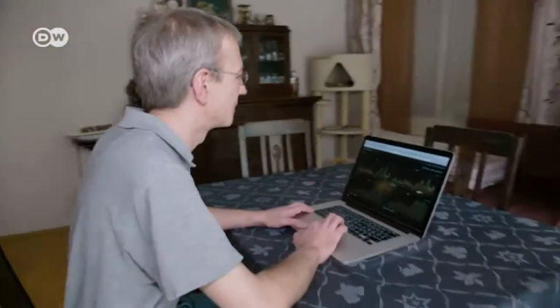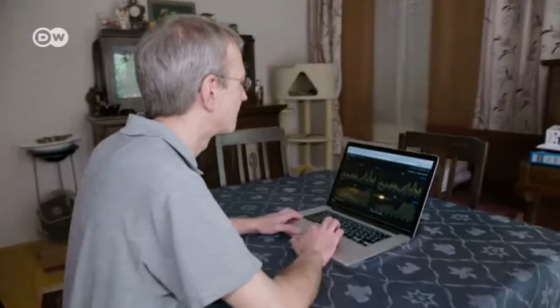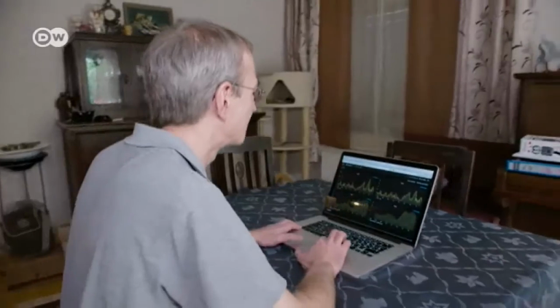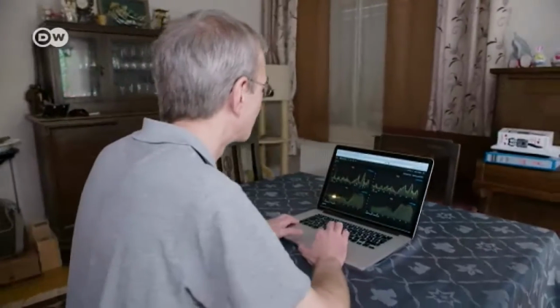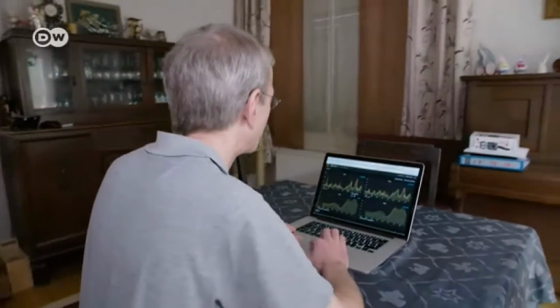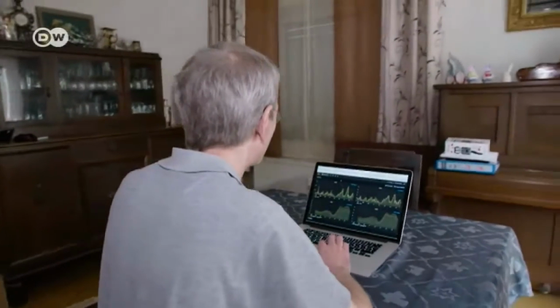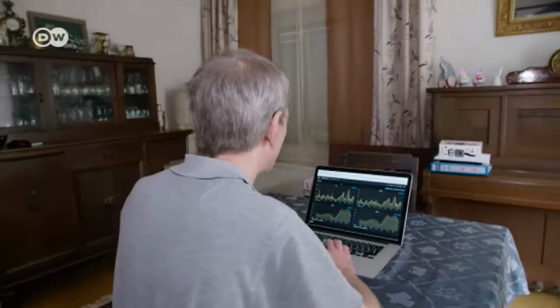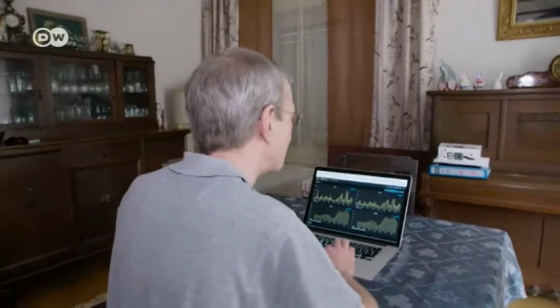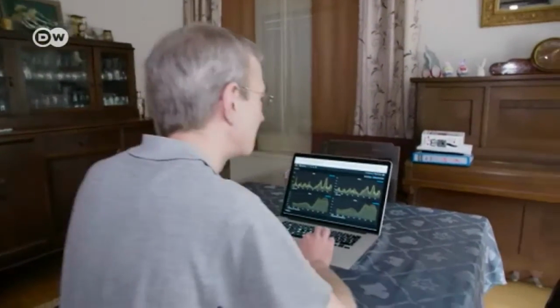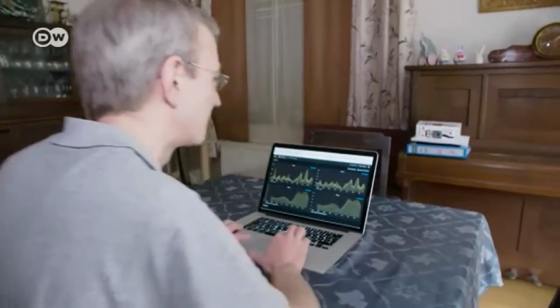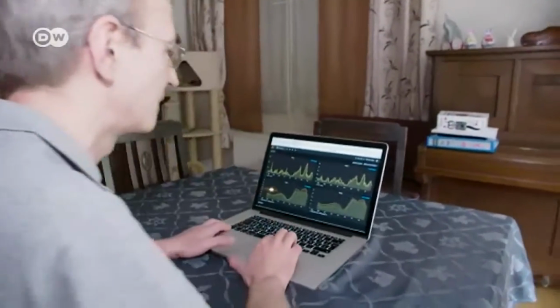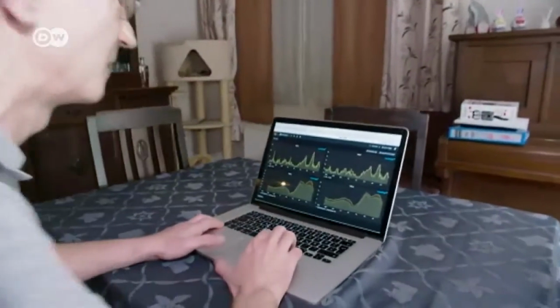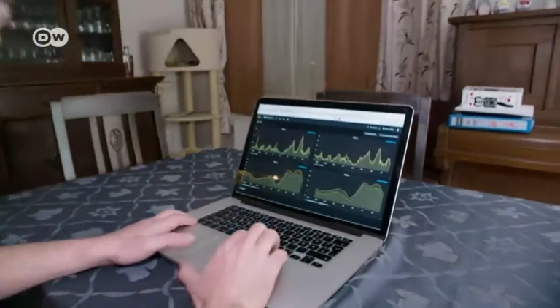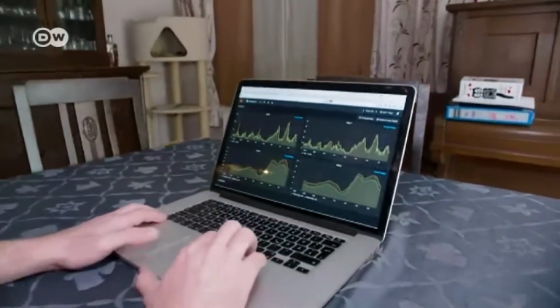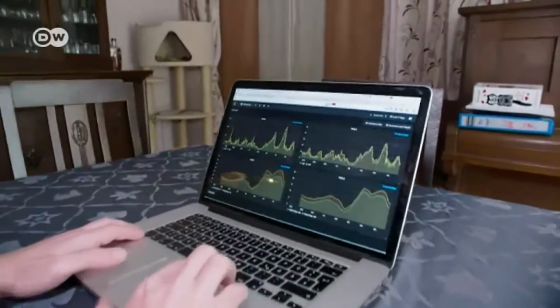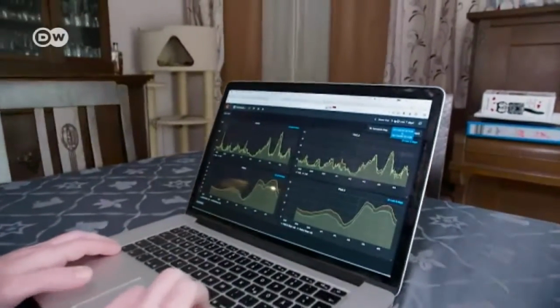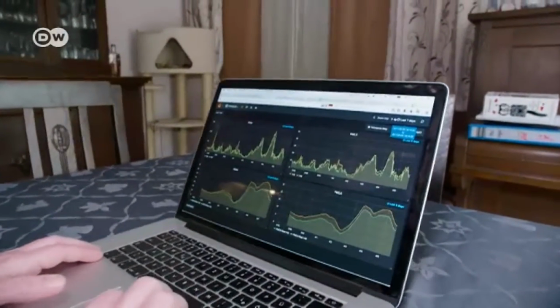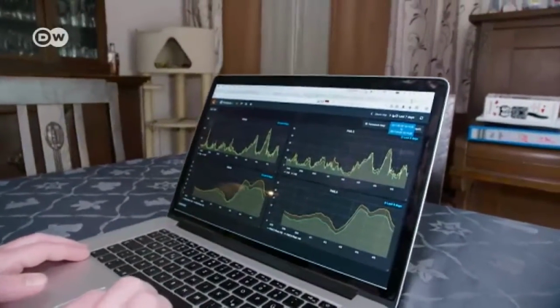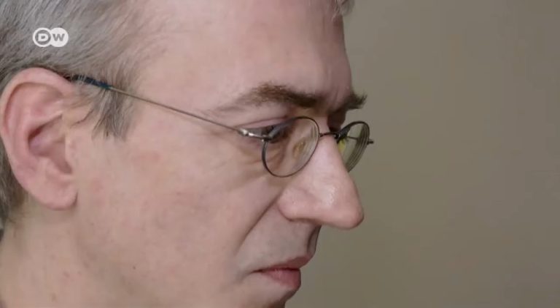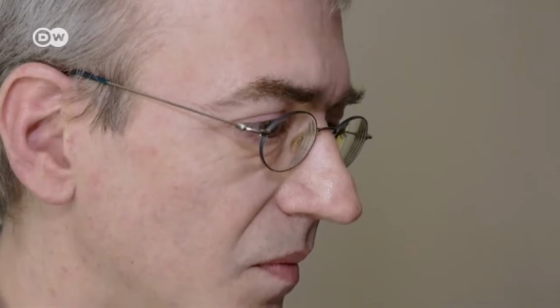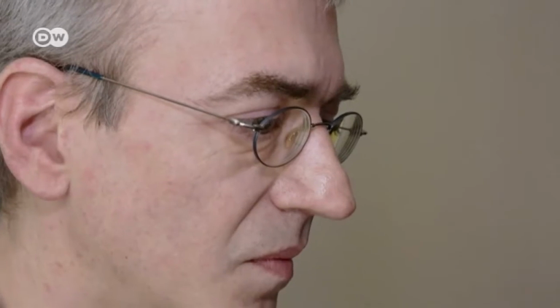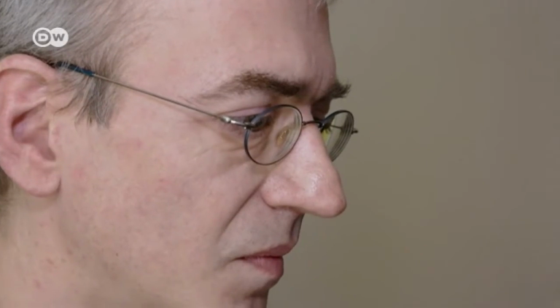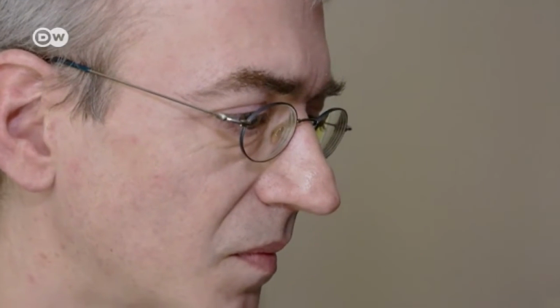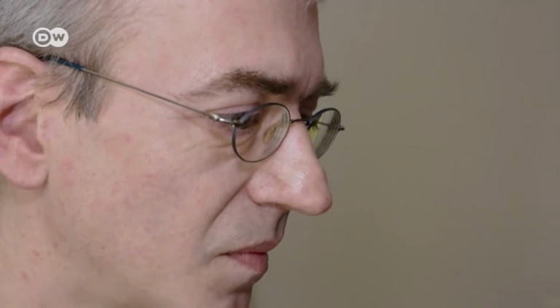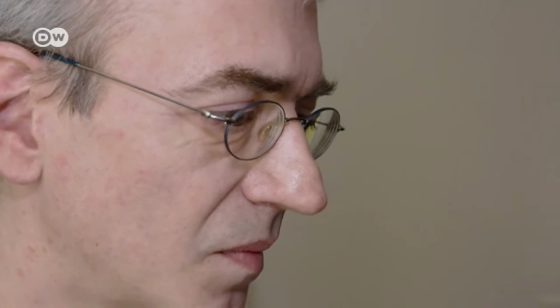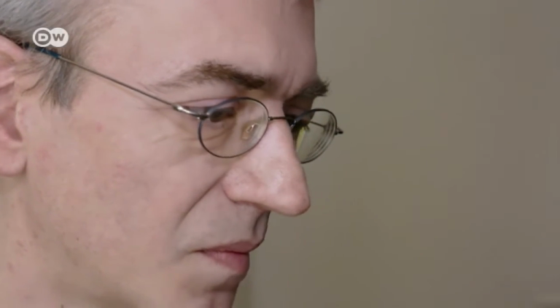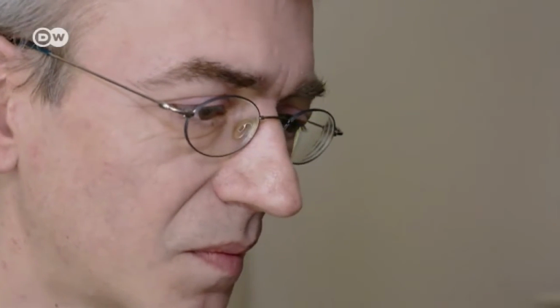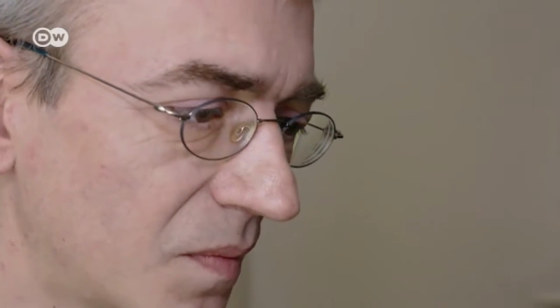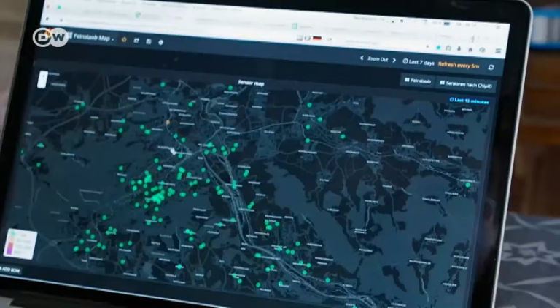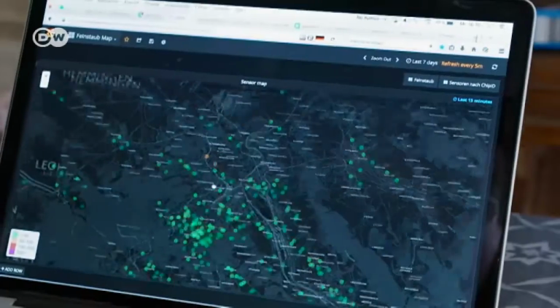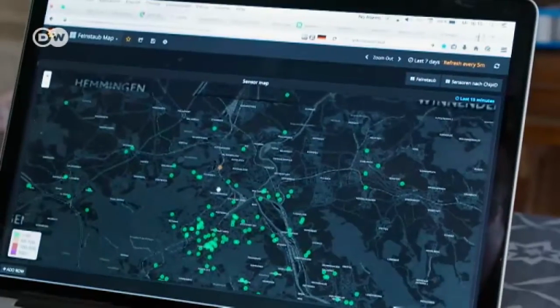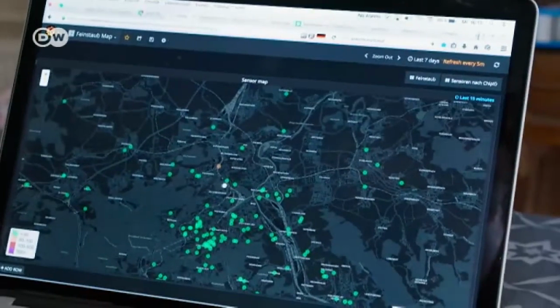The data he collects is passed on to the website luftdaten.info, where users can check how high pollution levels are in real time in their neighbourhood and throughout the city. When levels rise, Chigner leaves his car at home.